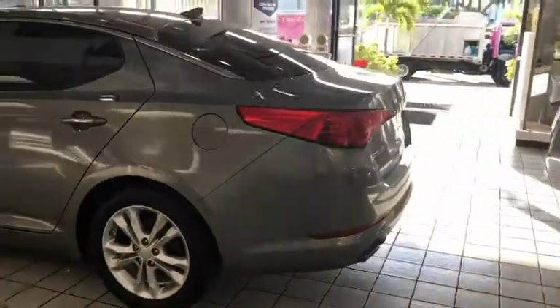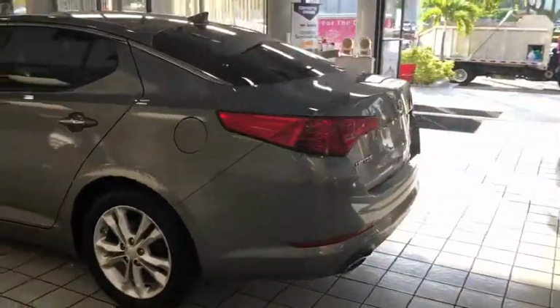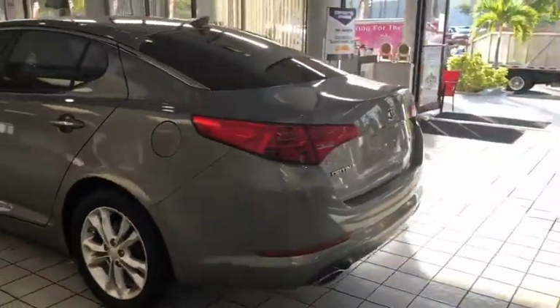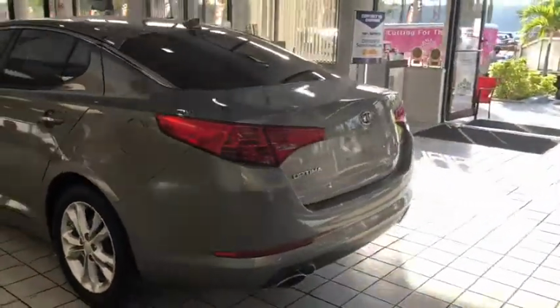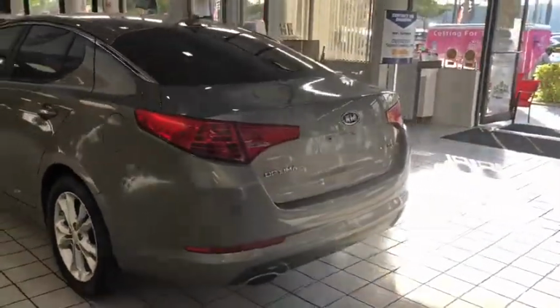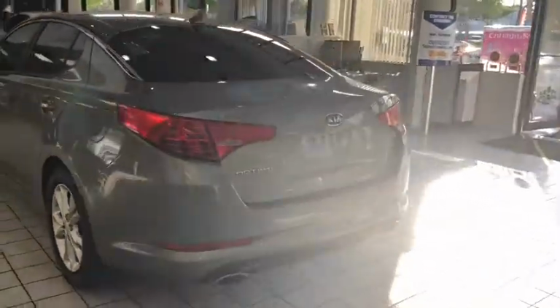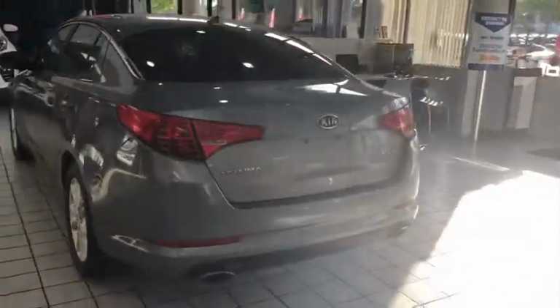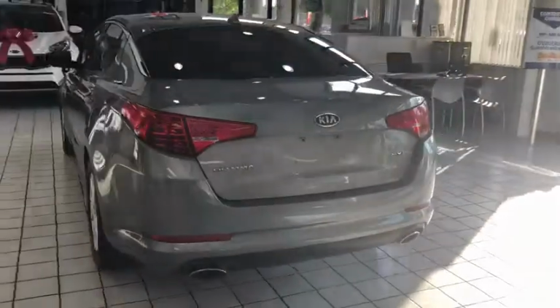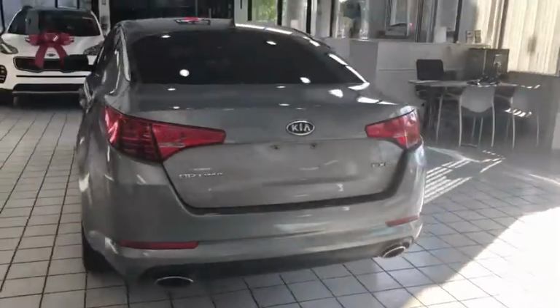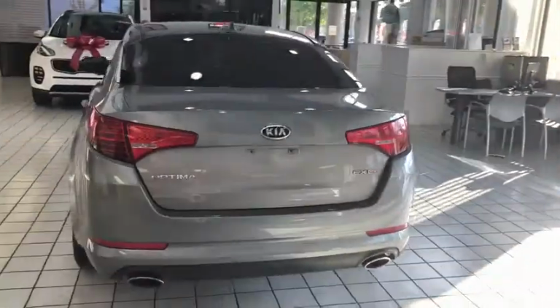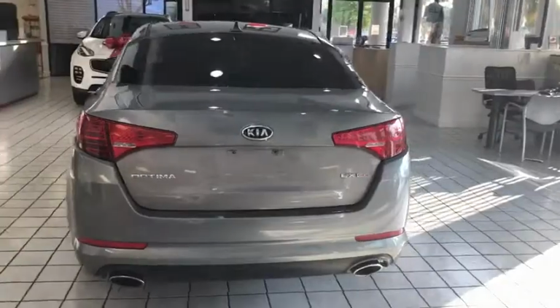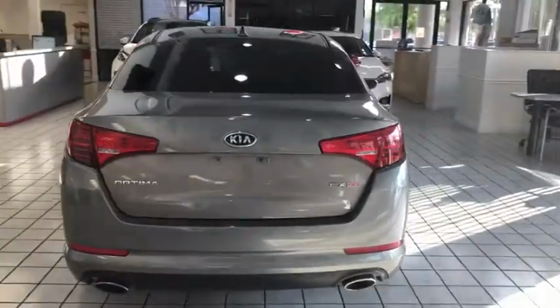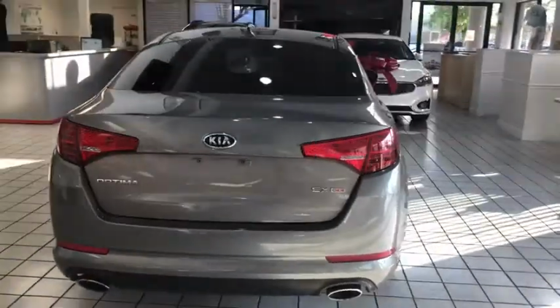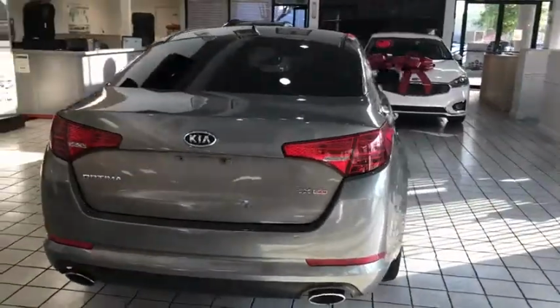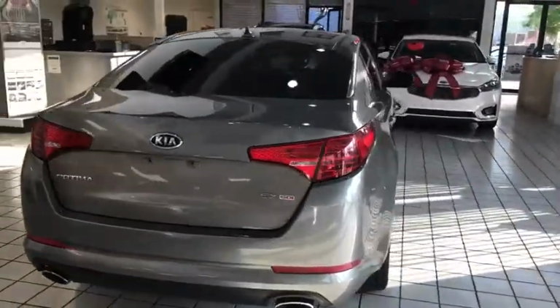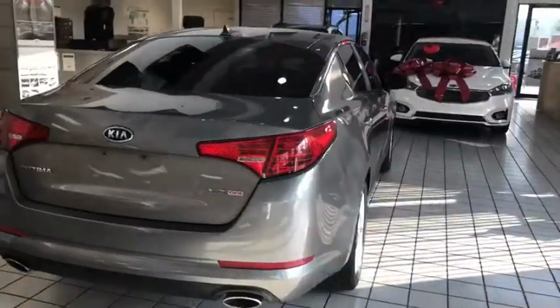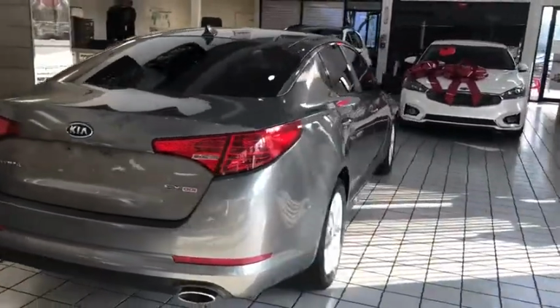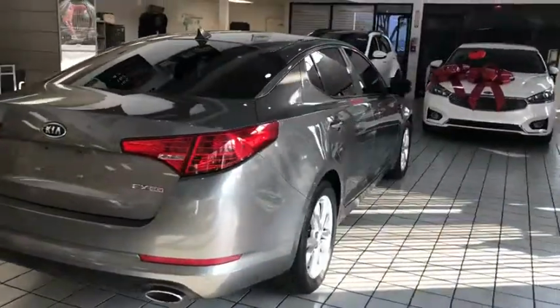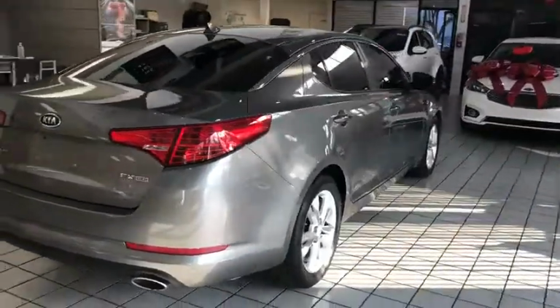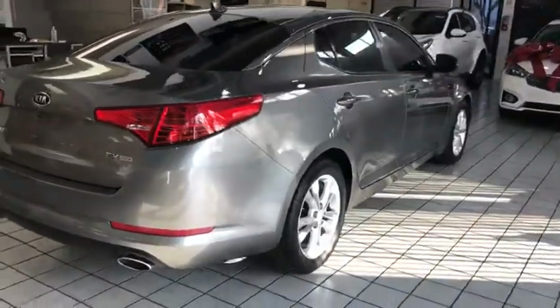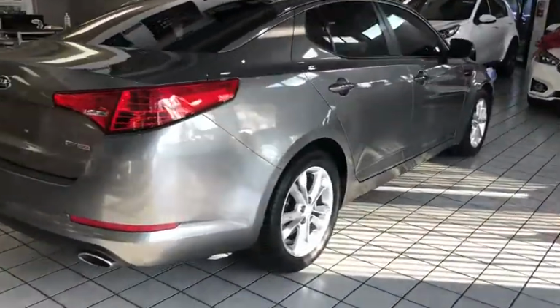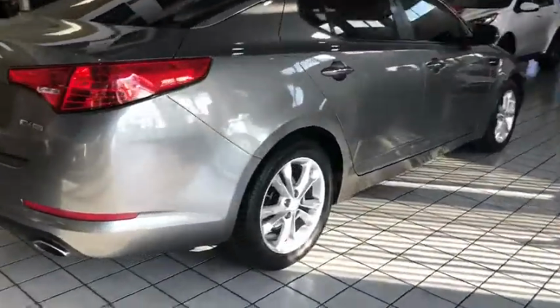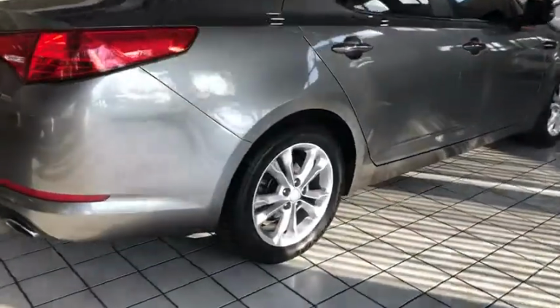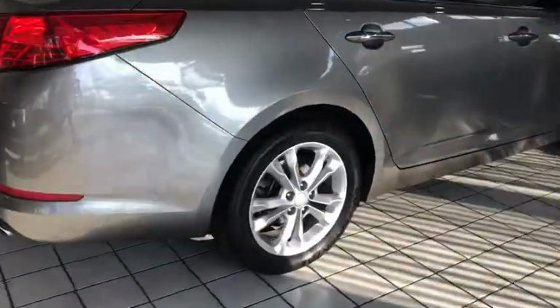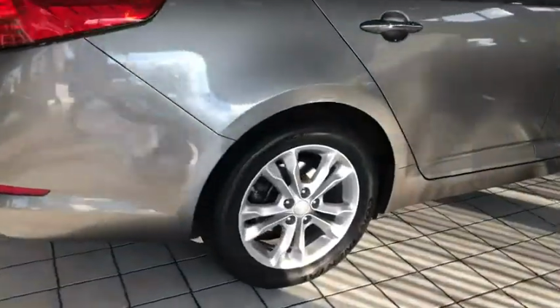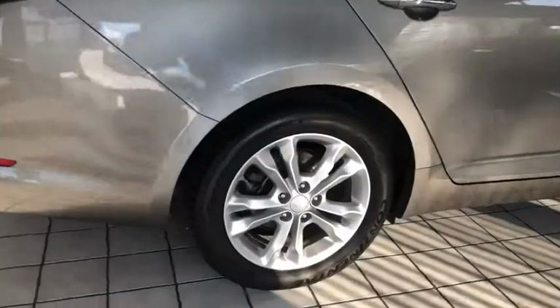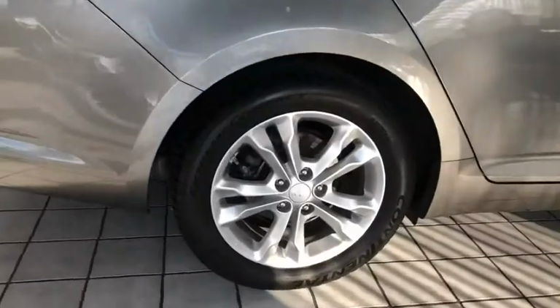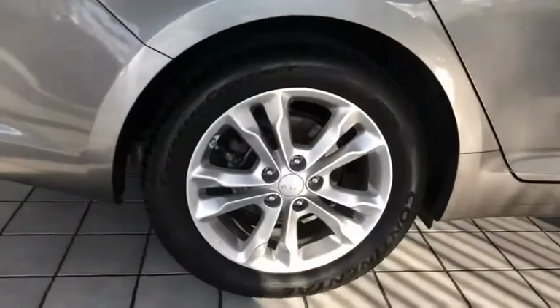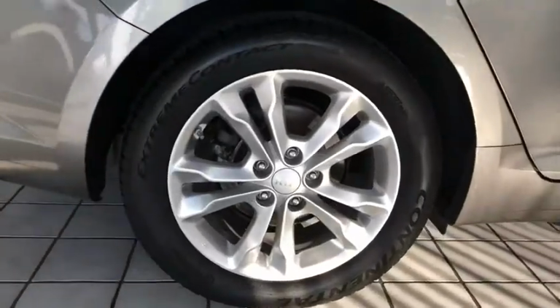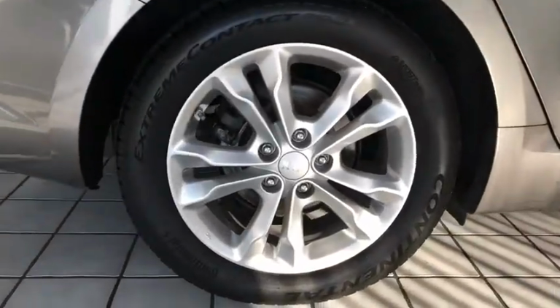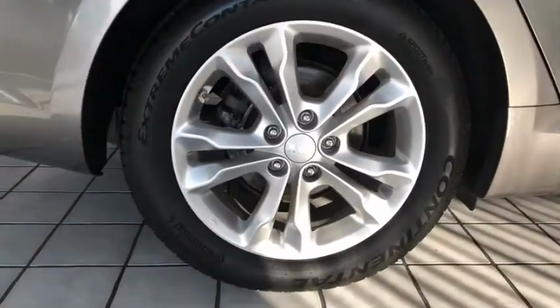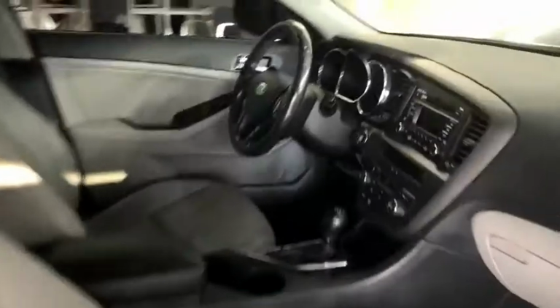Its smooth flowing lines speak of grace and style and offer a strong hint of European luxury. This vehicle has less than 70,000 miles. Your new ride is just a phone call away.